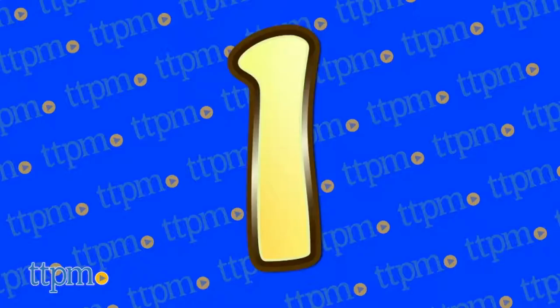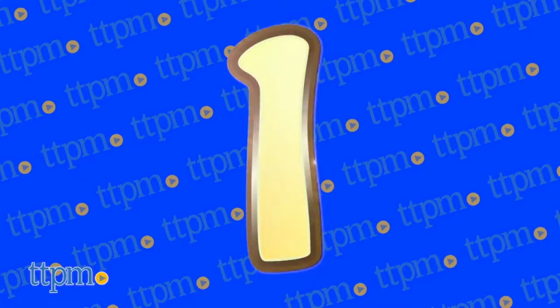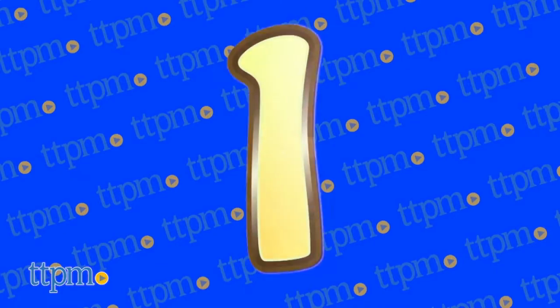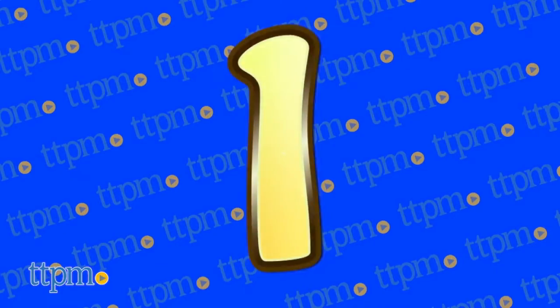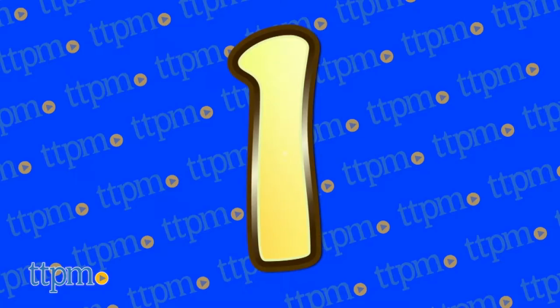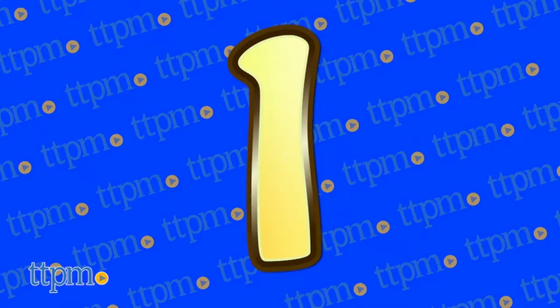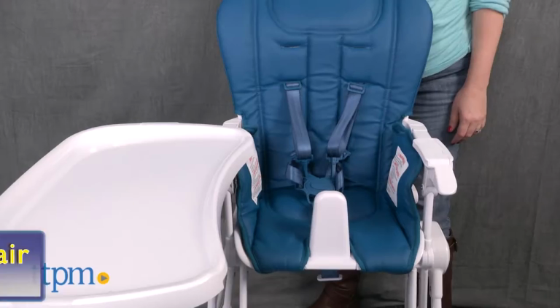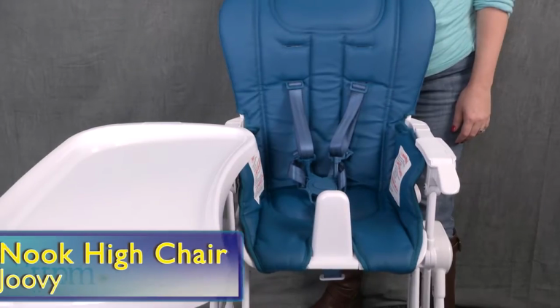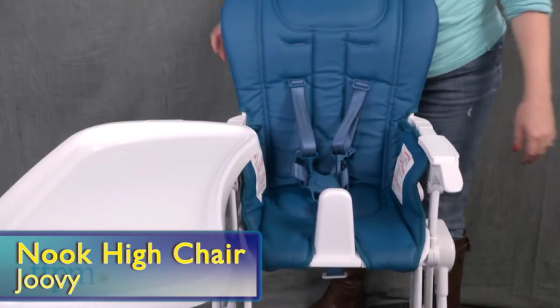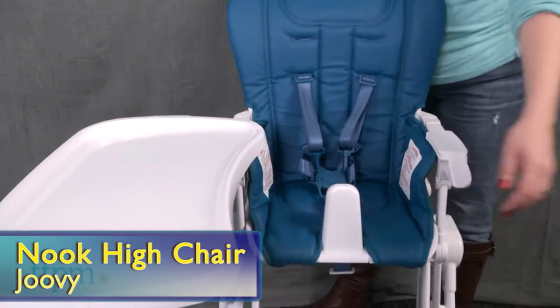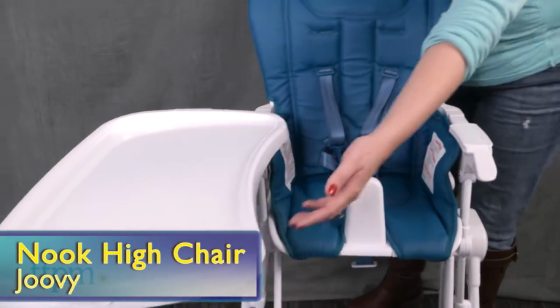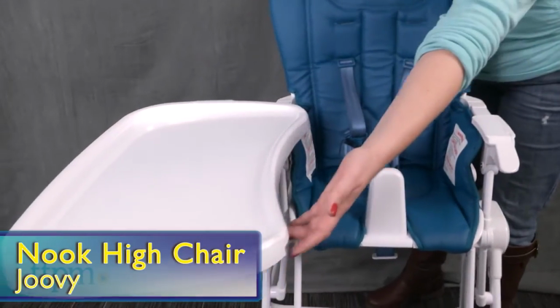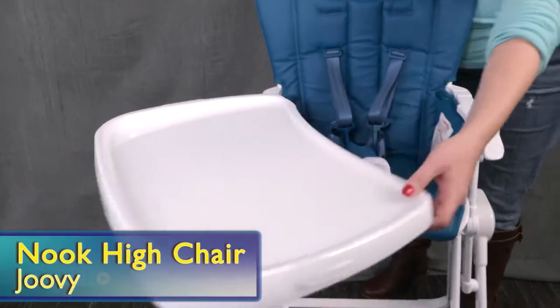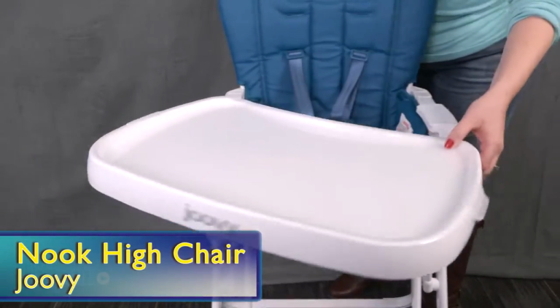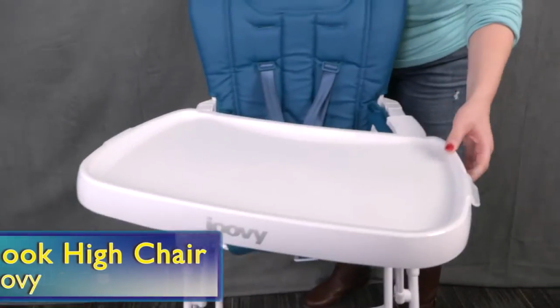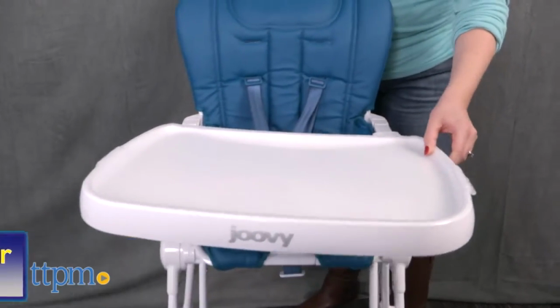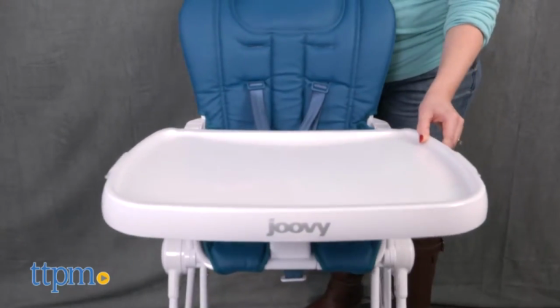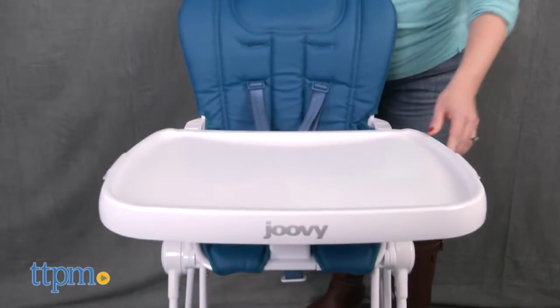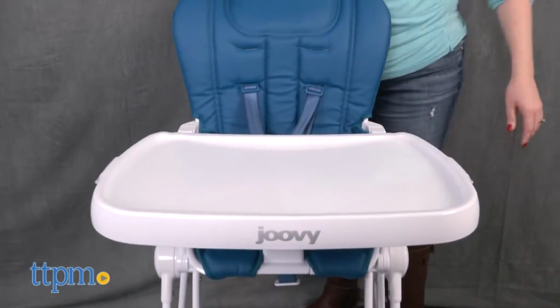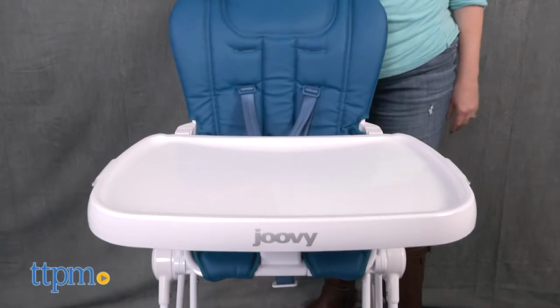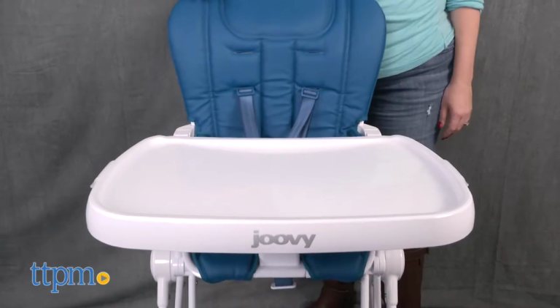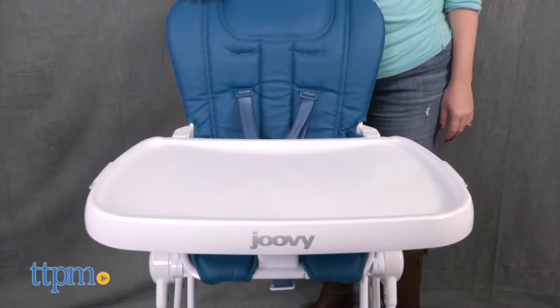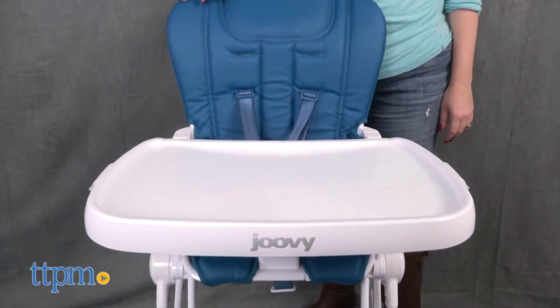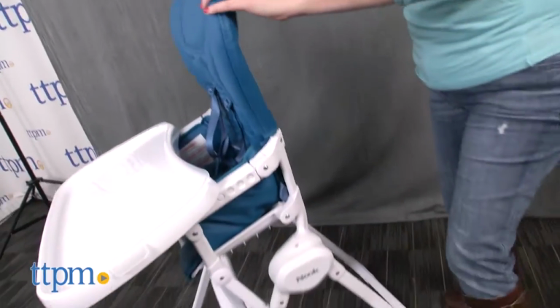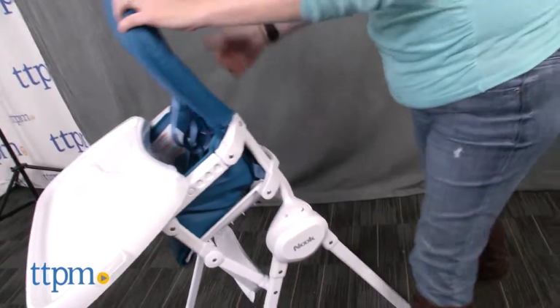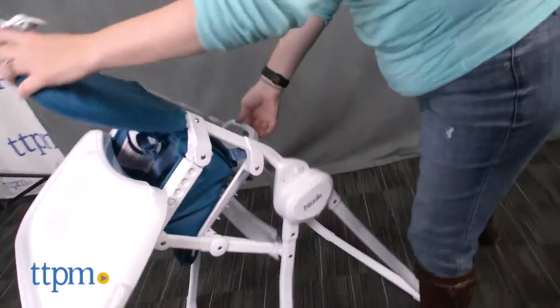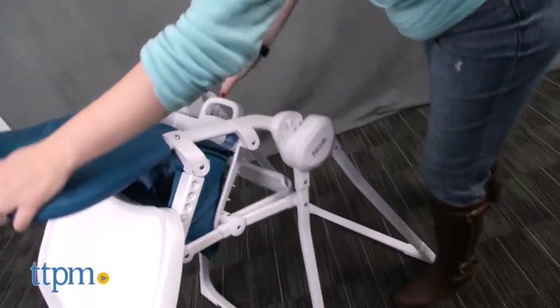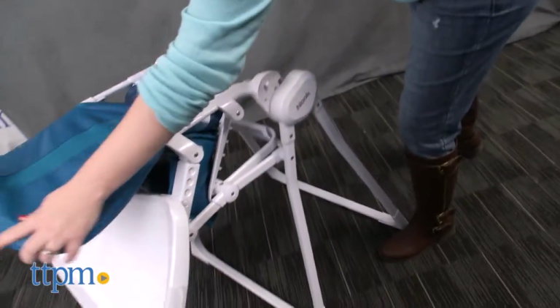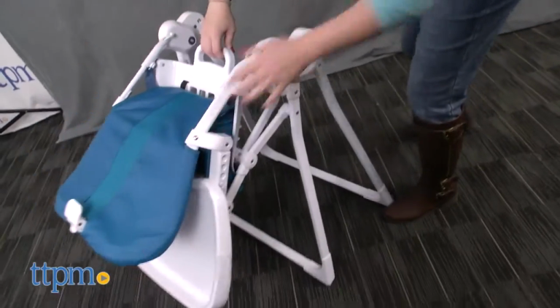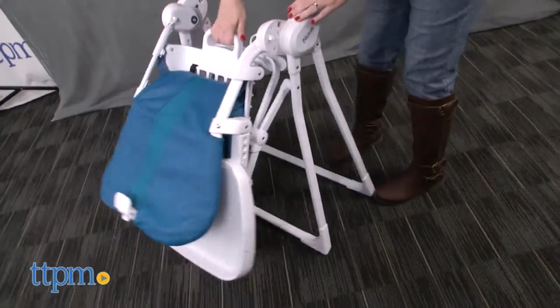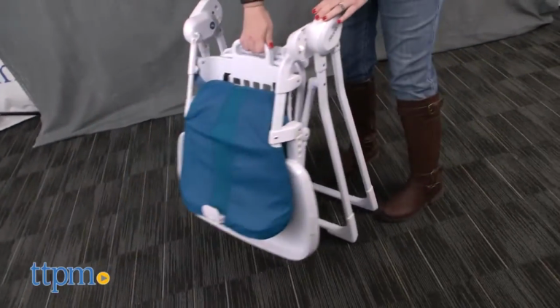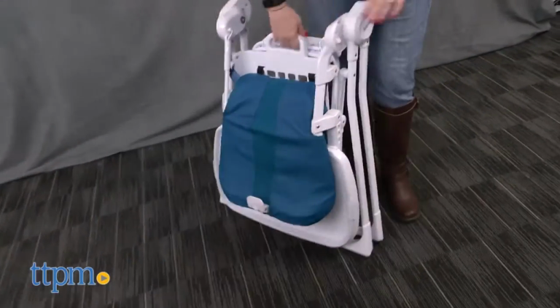In number one we have the Nook High Chair from Juvie. This compact chair has a great sleek design, it's easy to wipe clean, and folds up to store away. The swing-out tray makes it easy to get baby in and out of the seat.